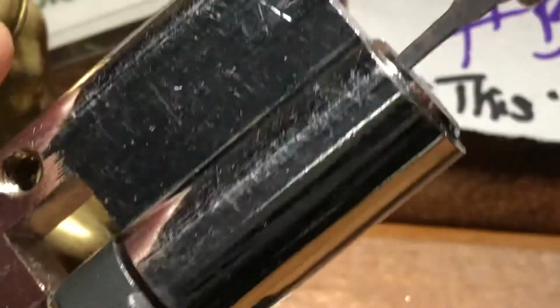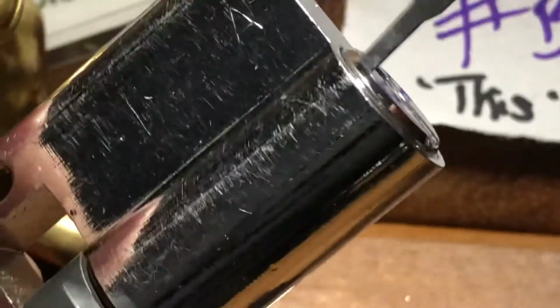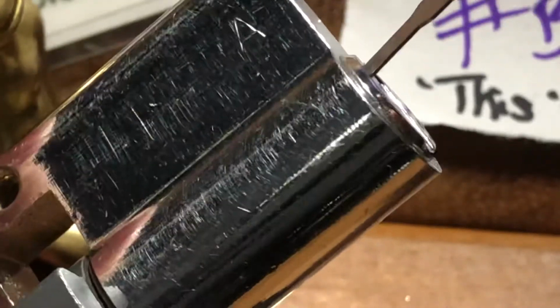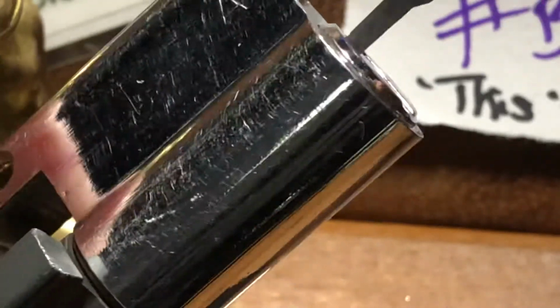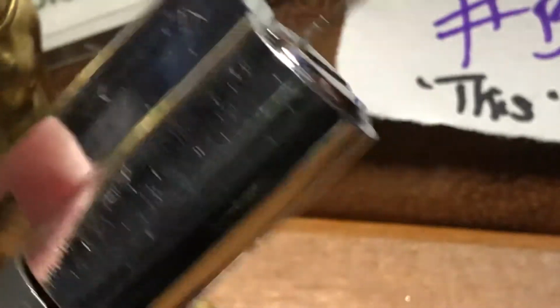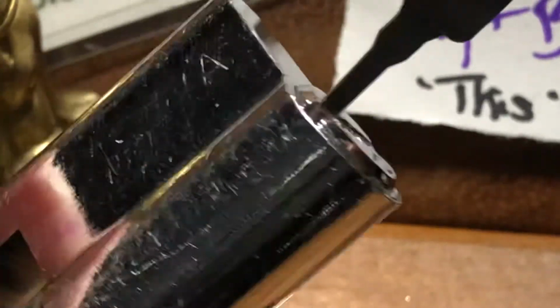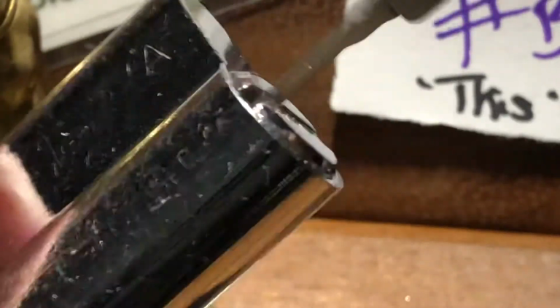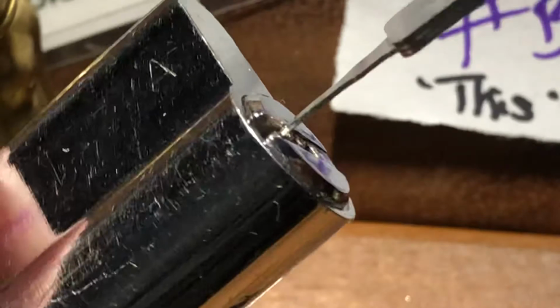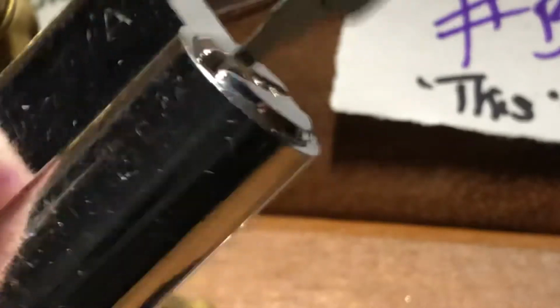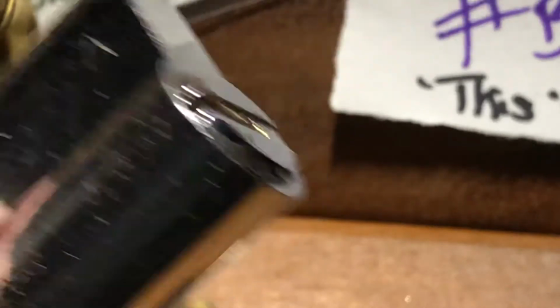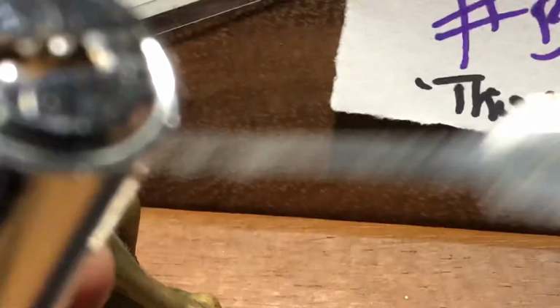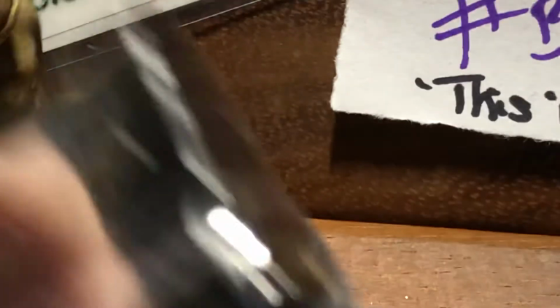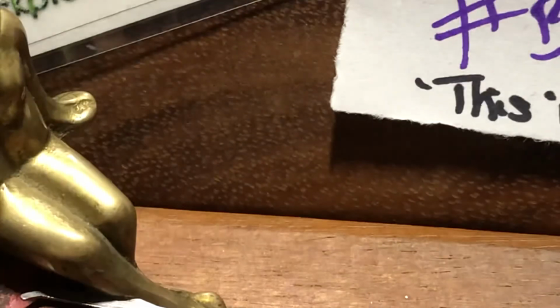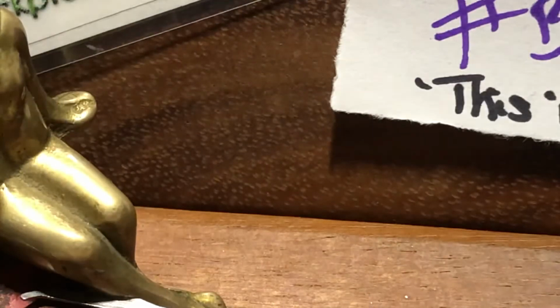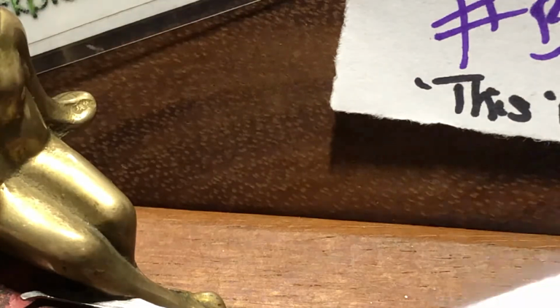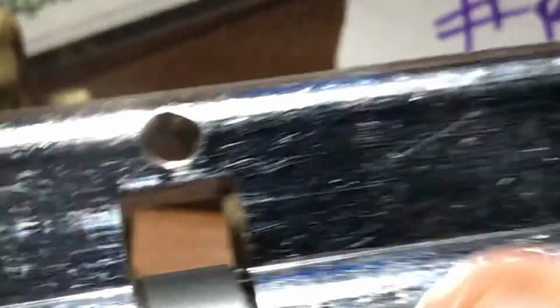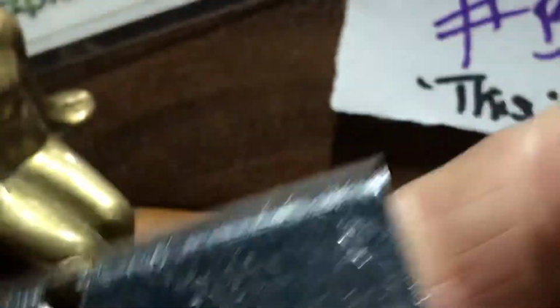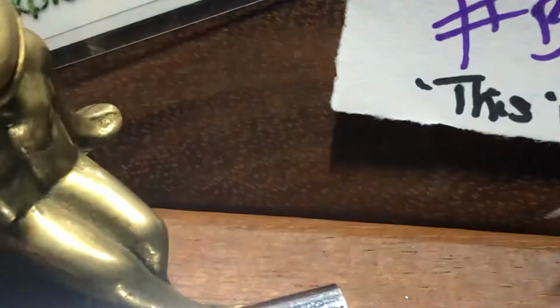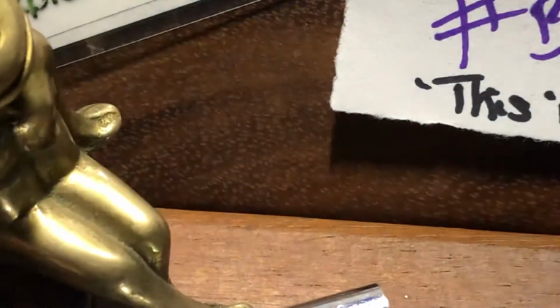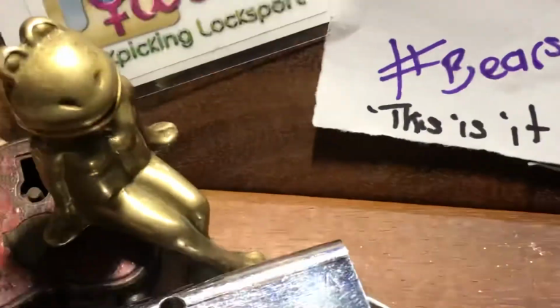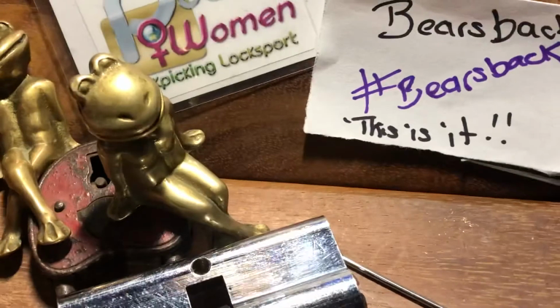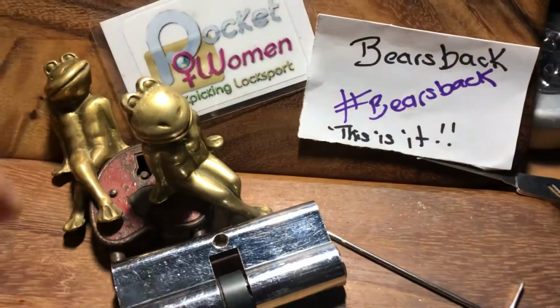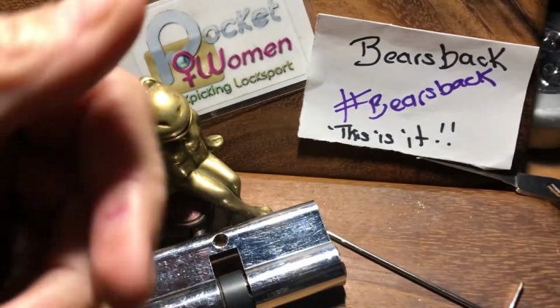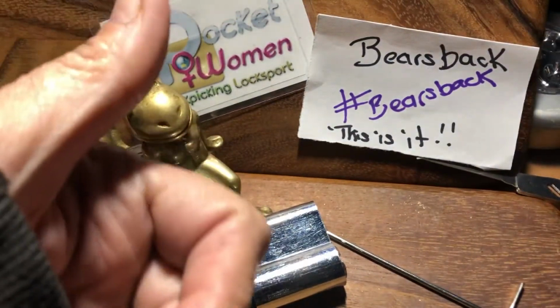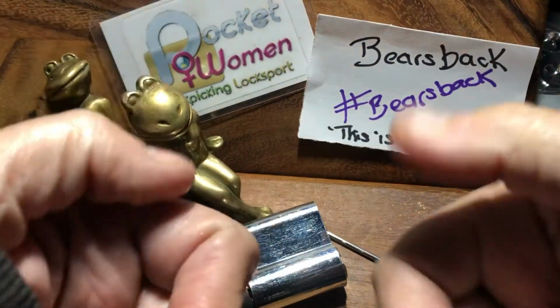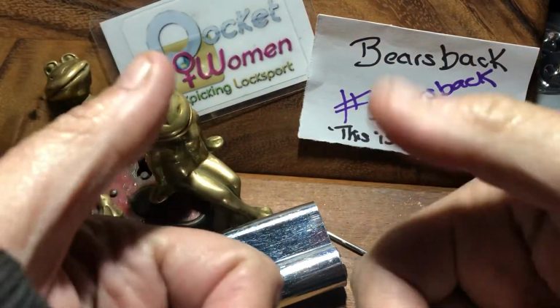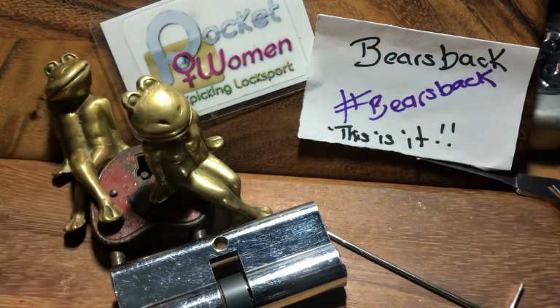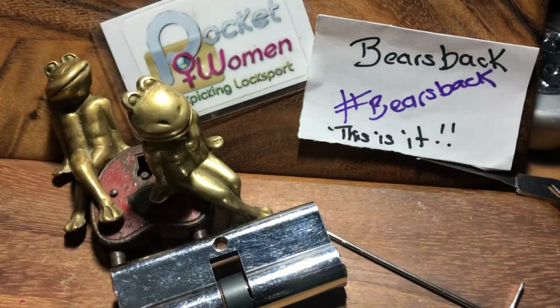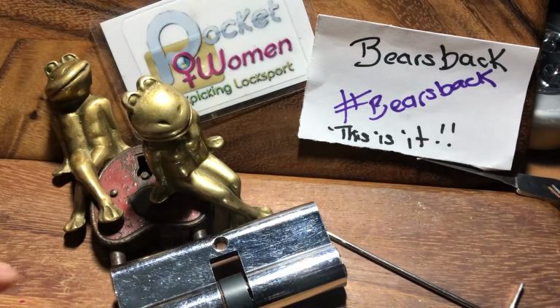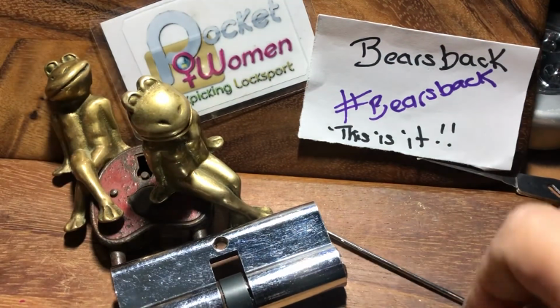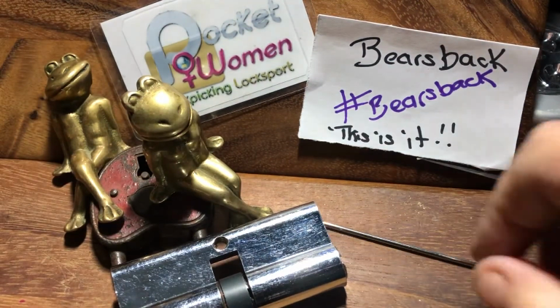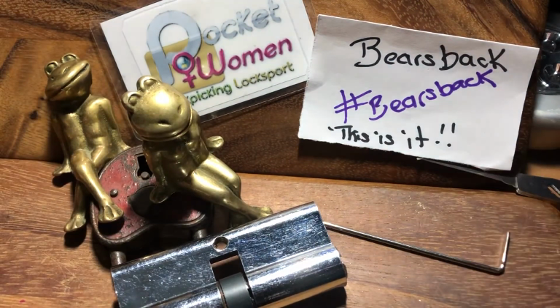And we're locked up again. So yeah, that's my dimple lock entry into Bear's Back. This is it. Congratulations, mate.